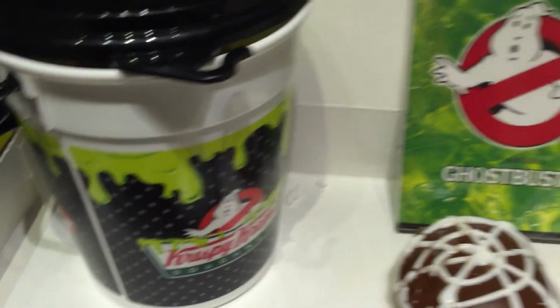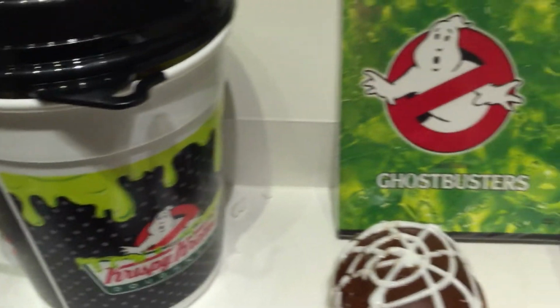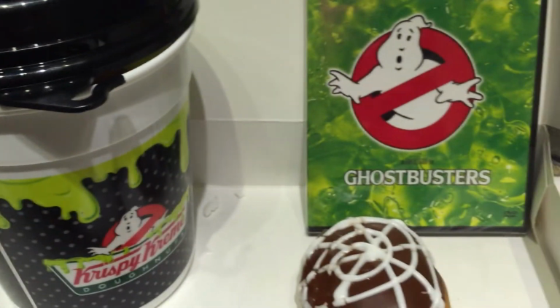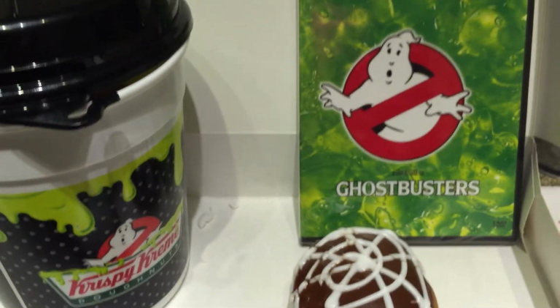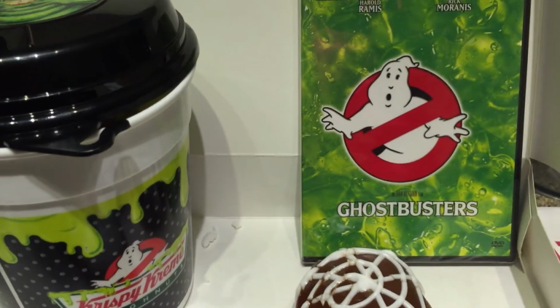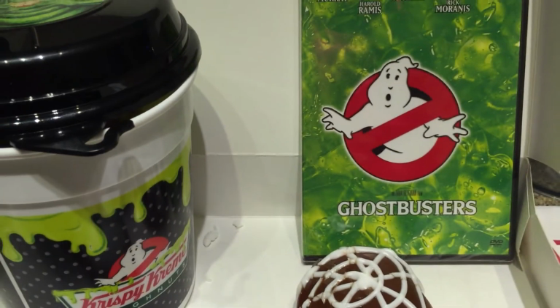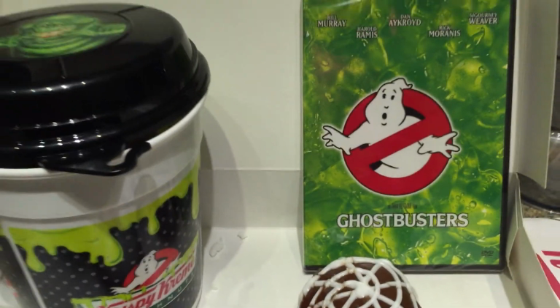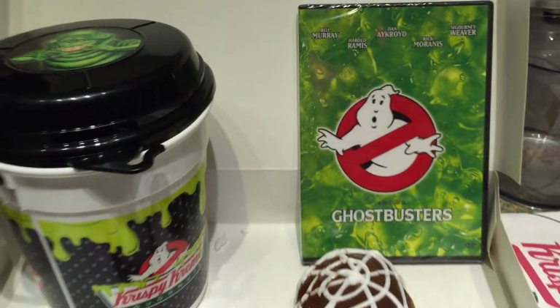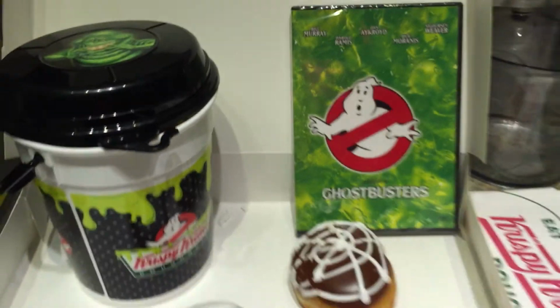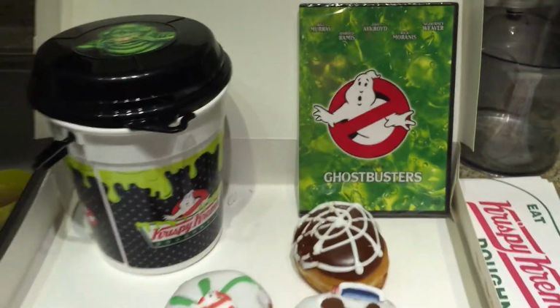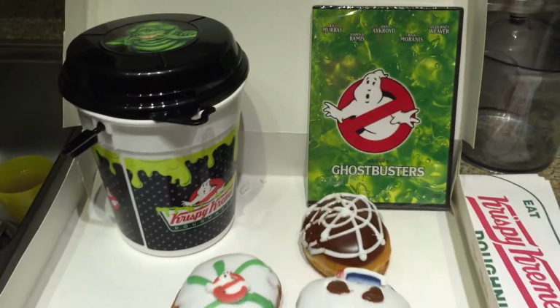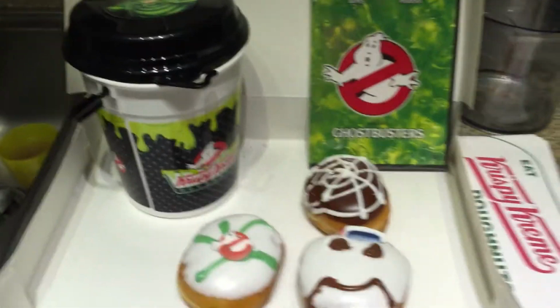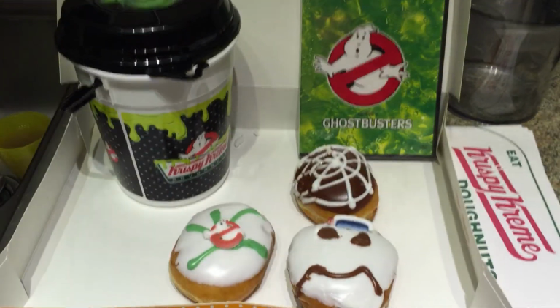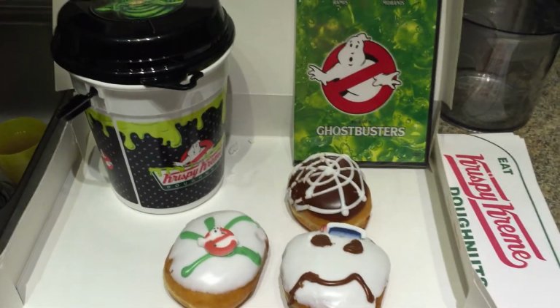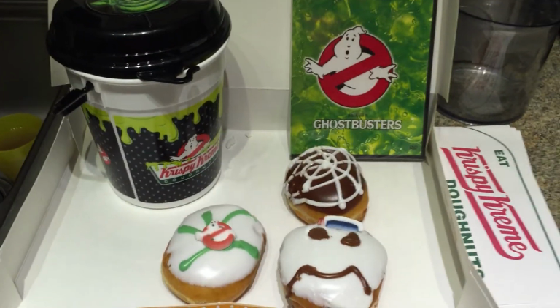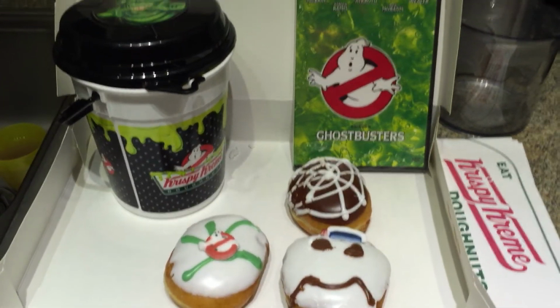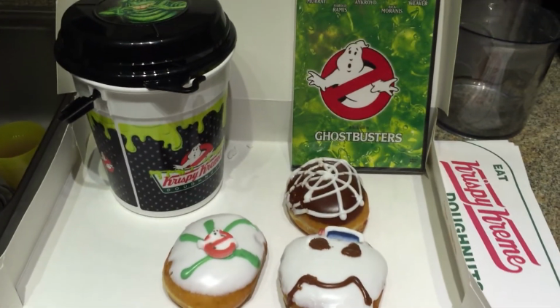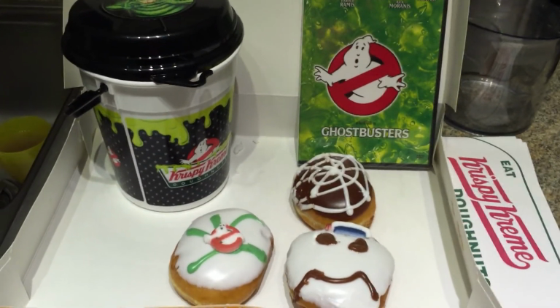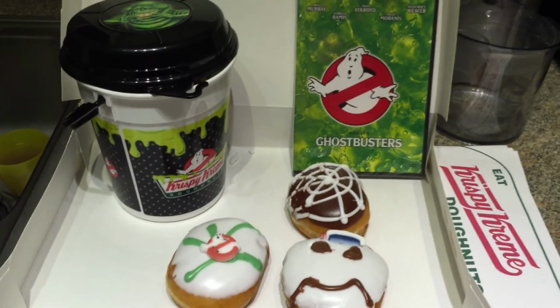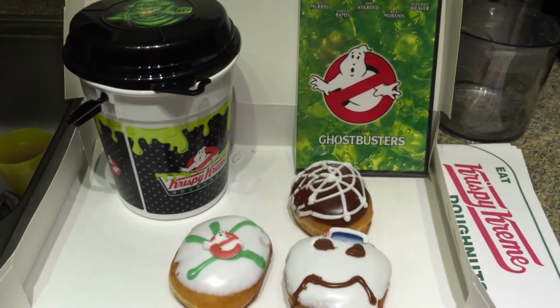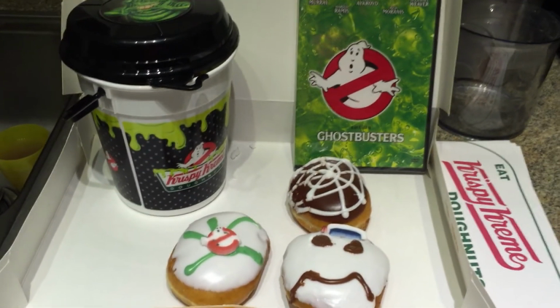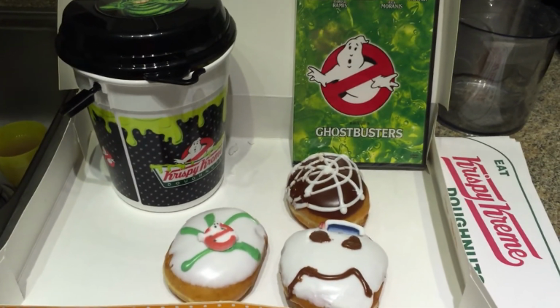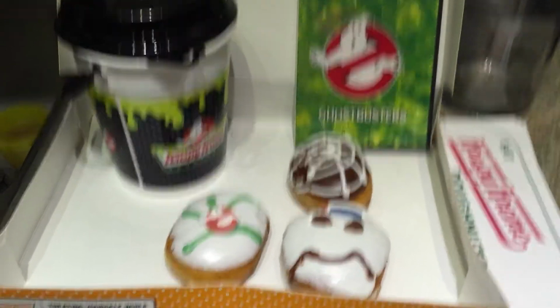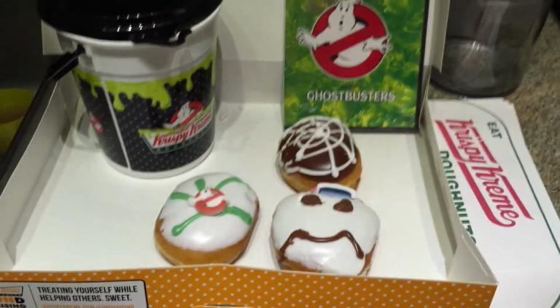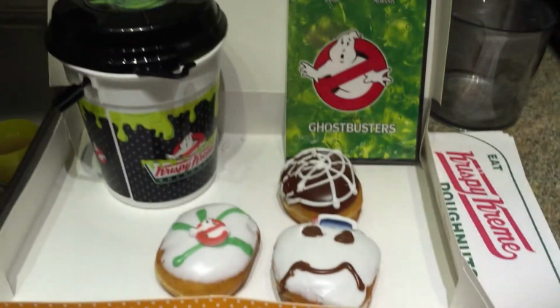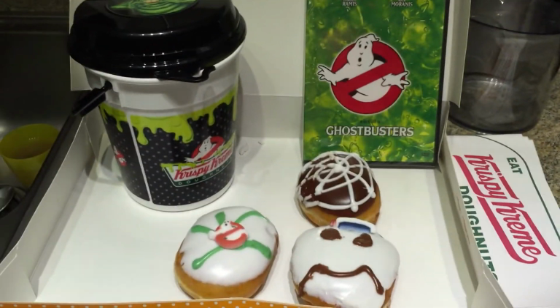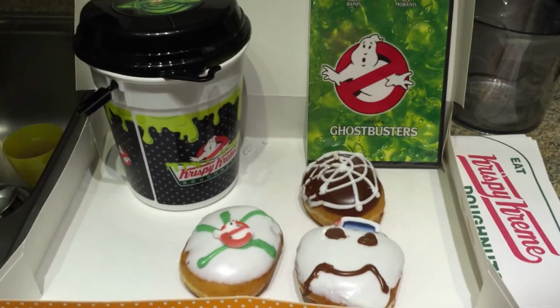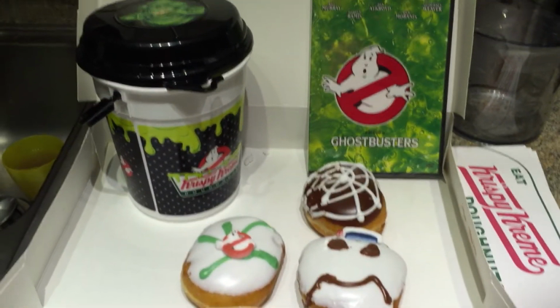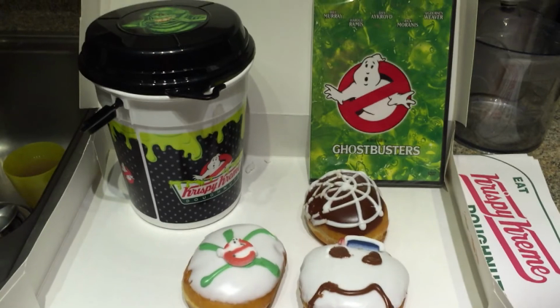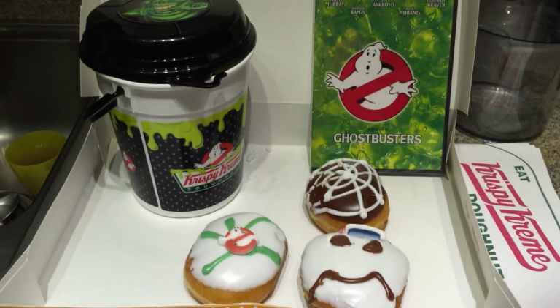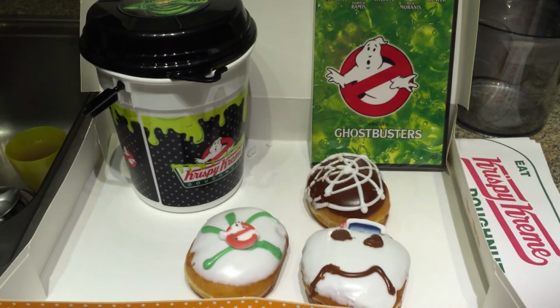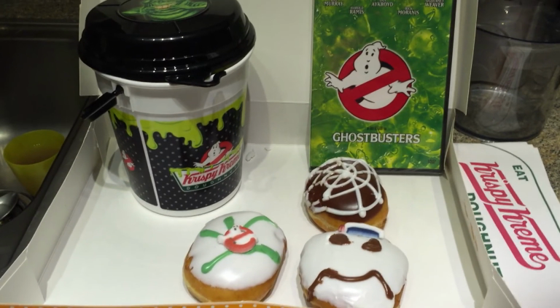So definitely run down to your local Krispy Kreme and pick some up. Thank you guys for tuning in. Be sure to like and subscribe and share this video with all your friends, and we'll see you guys soon.